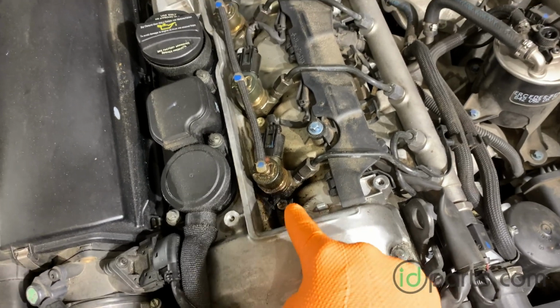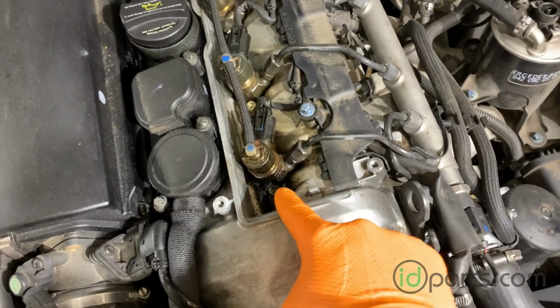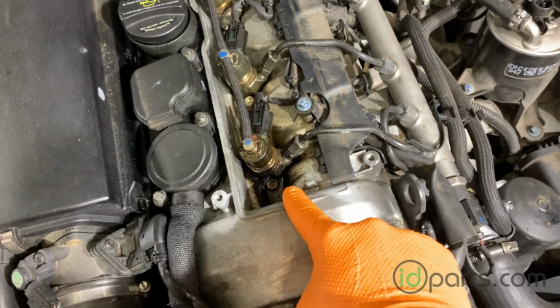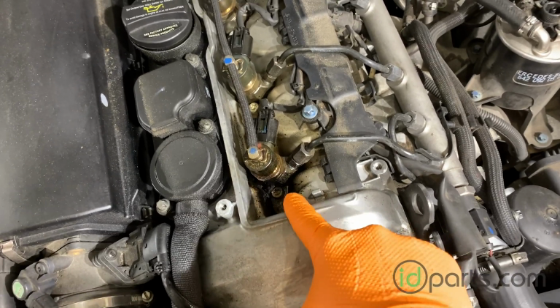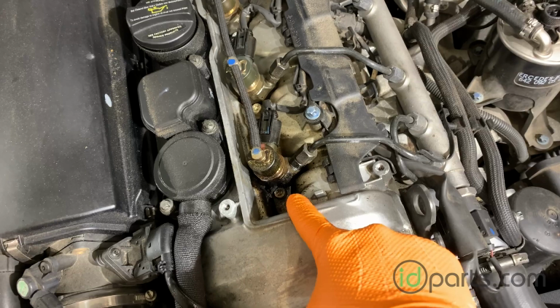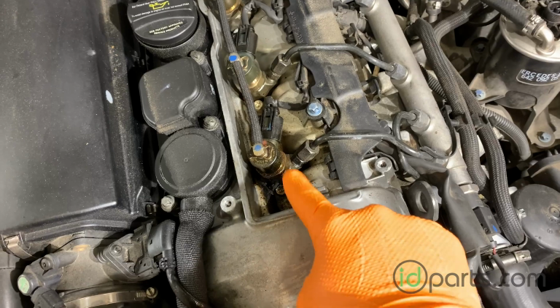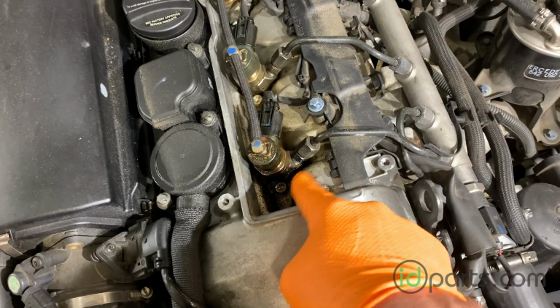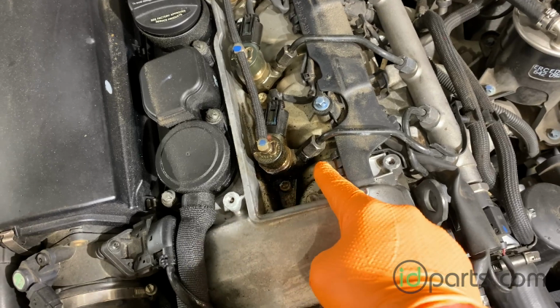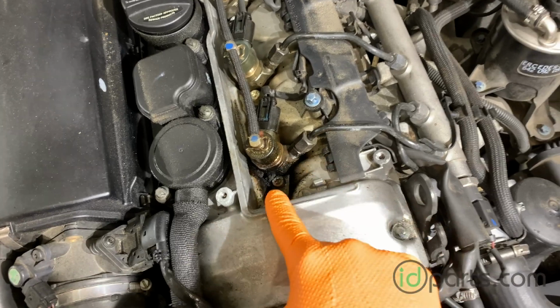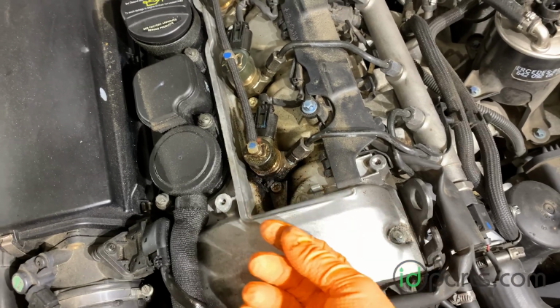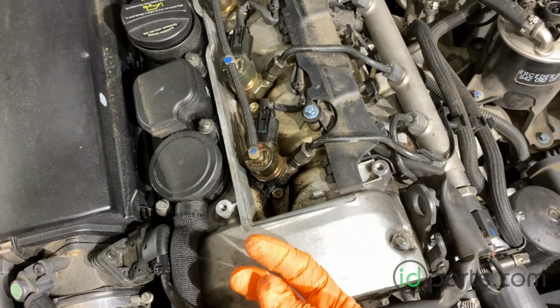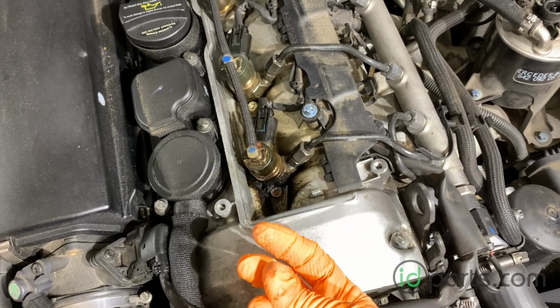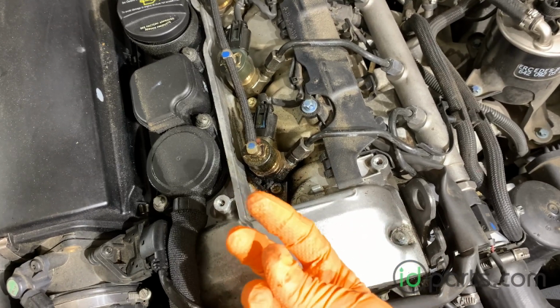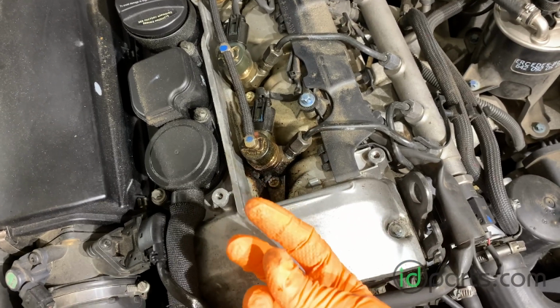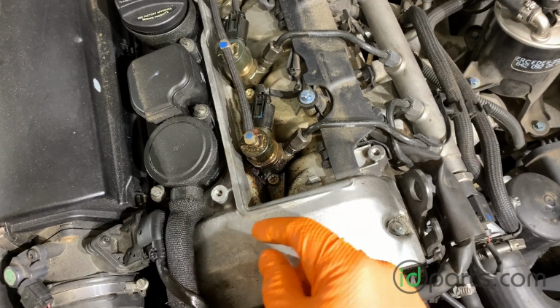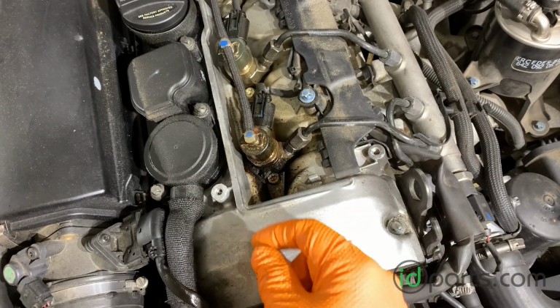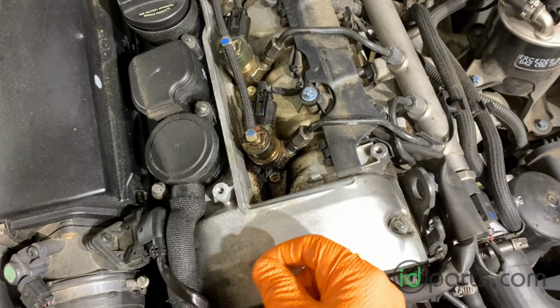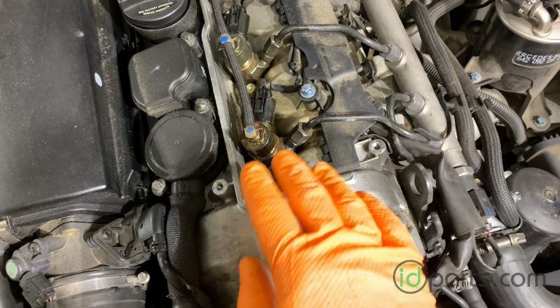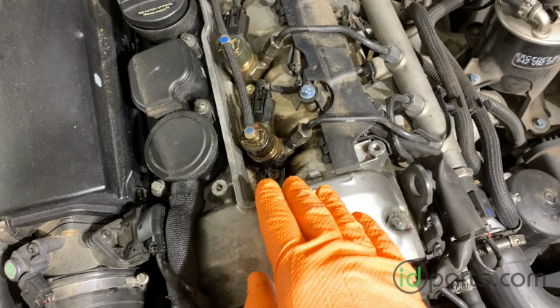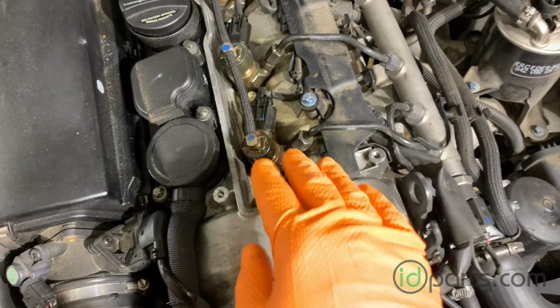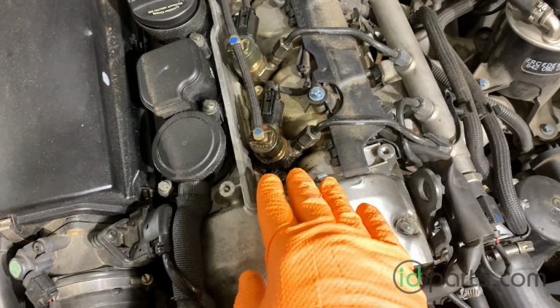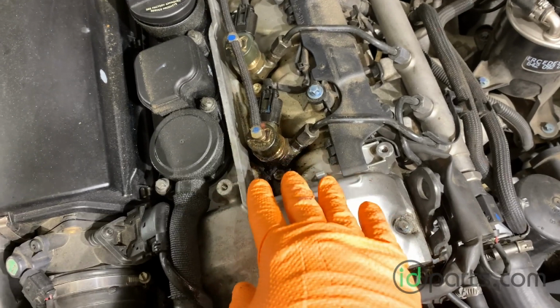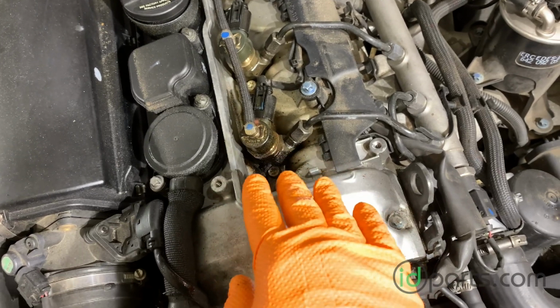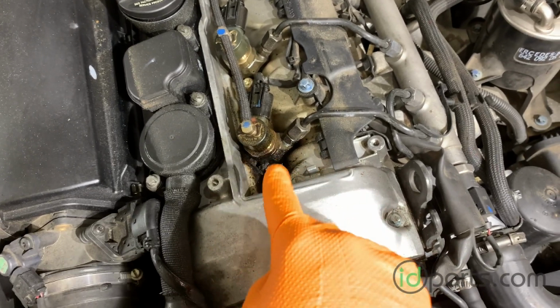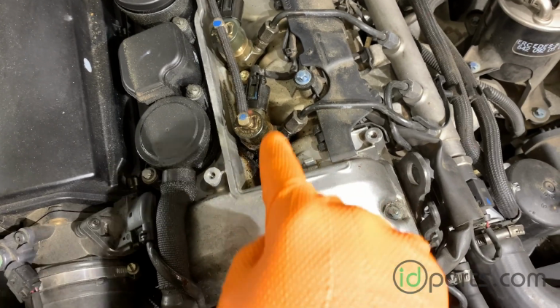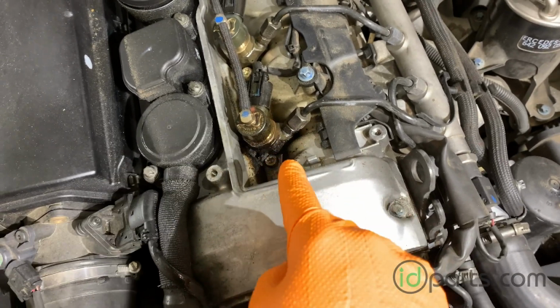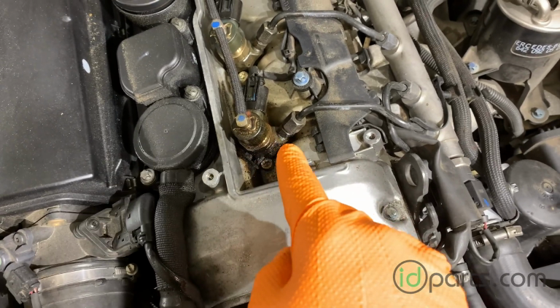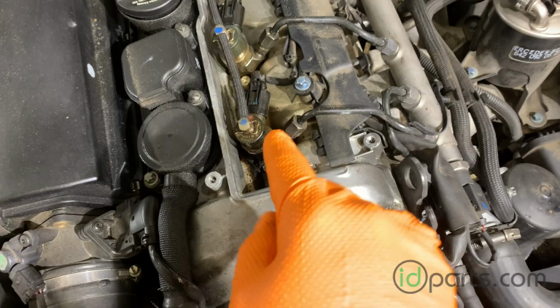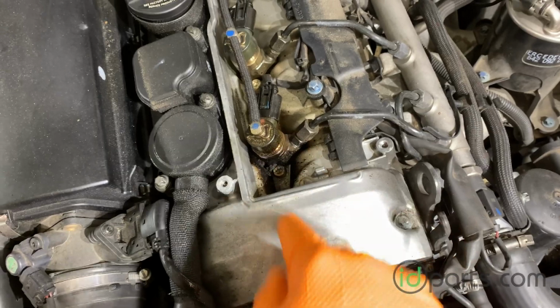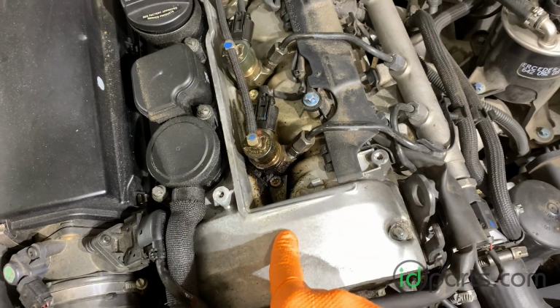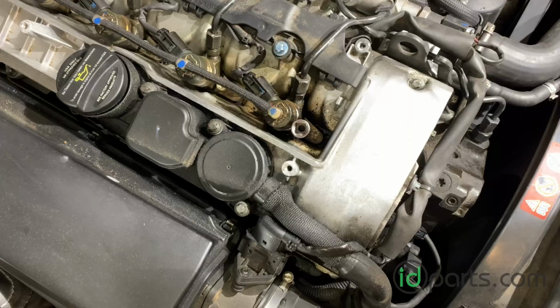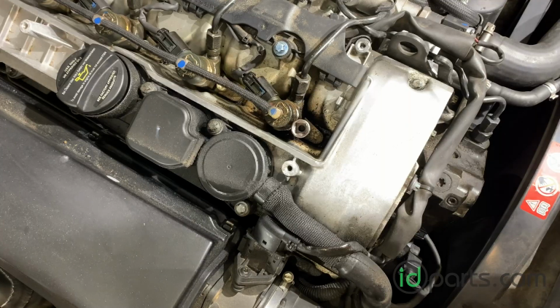We'll reassemble with all new hardware and hopefully that will solve the problem. In rare cases, if this has gone on for a long time, the sealing cap at the end of the injector will have cracks in it, meaning the injector body itself has failed and will require a new or rebuilt injector.